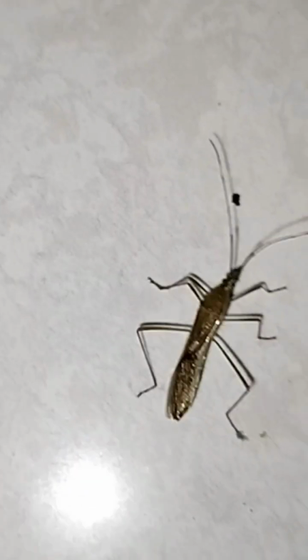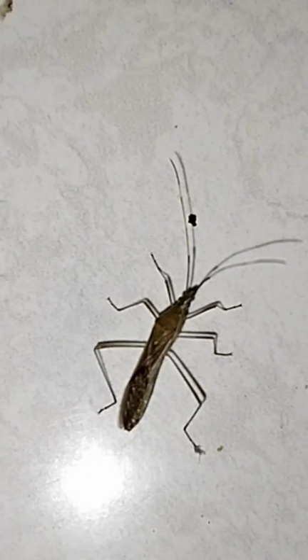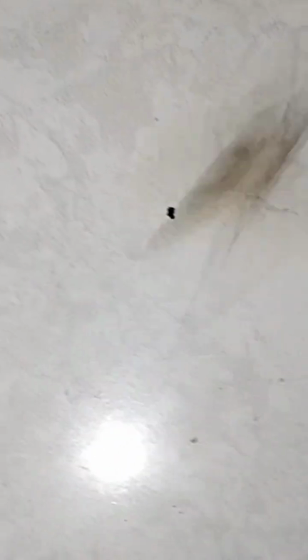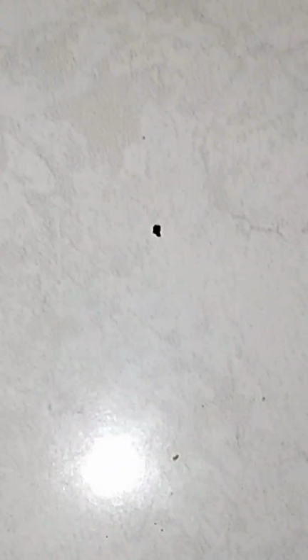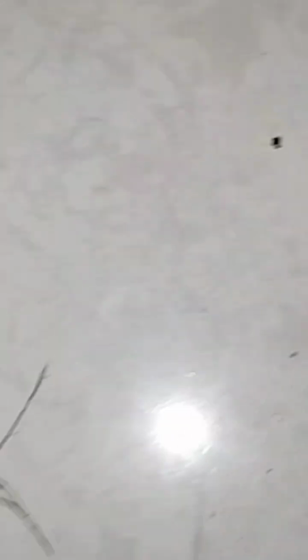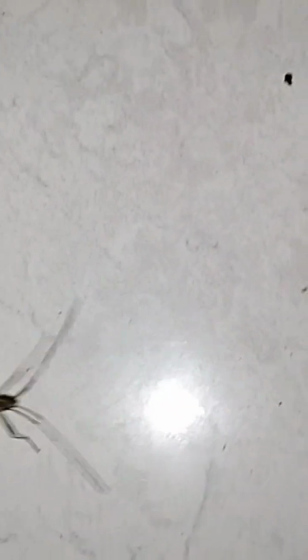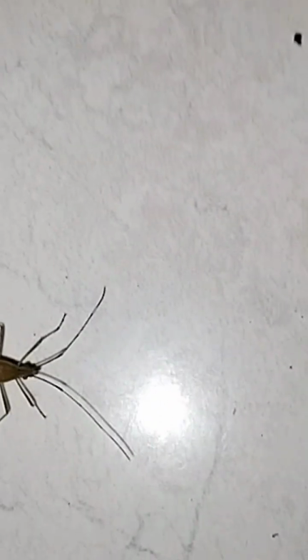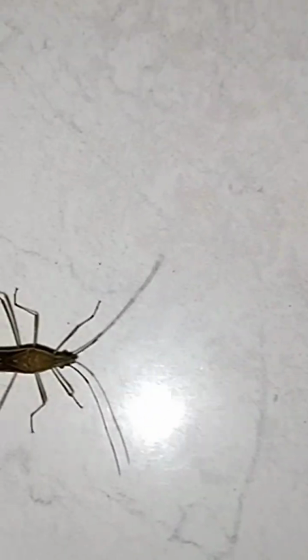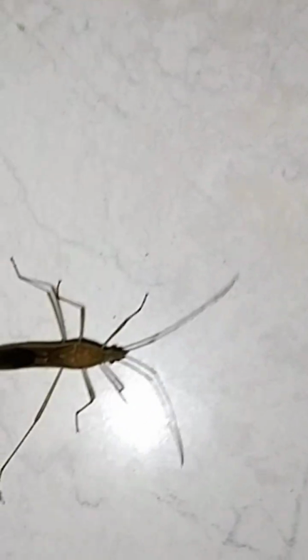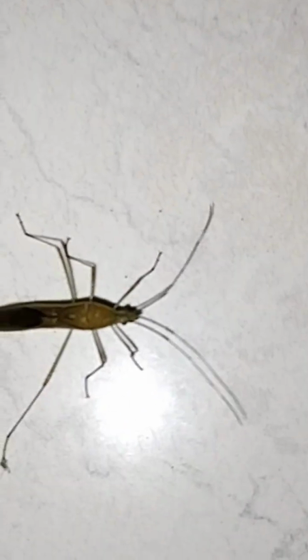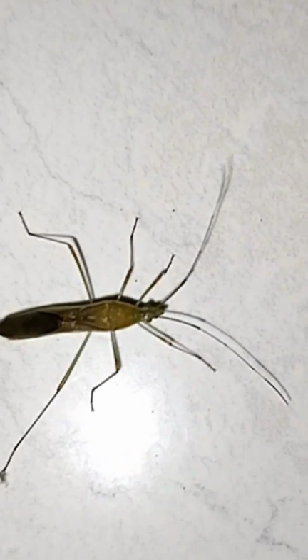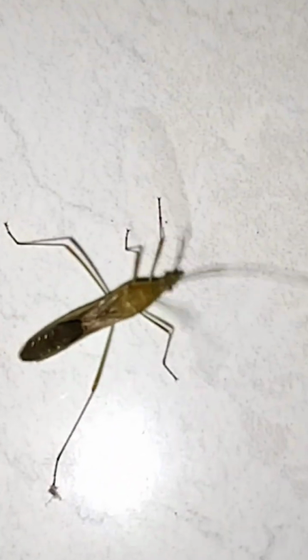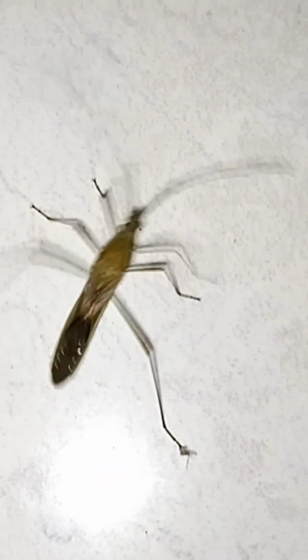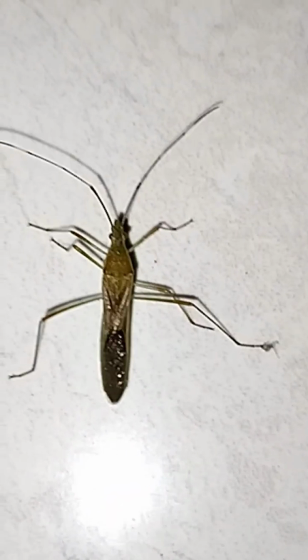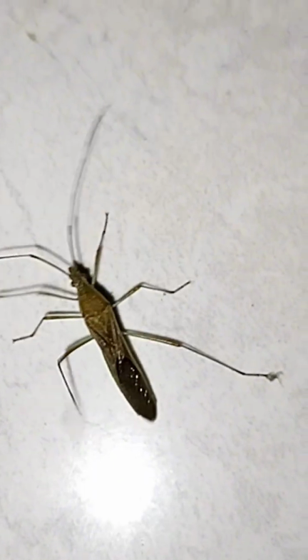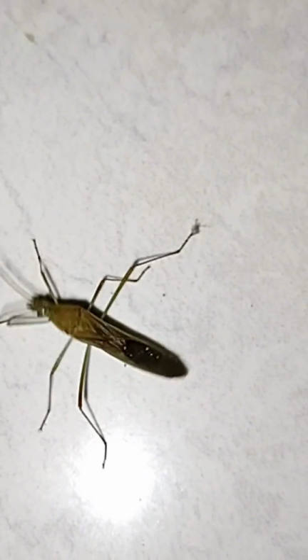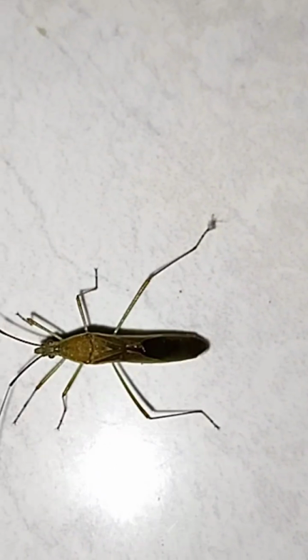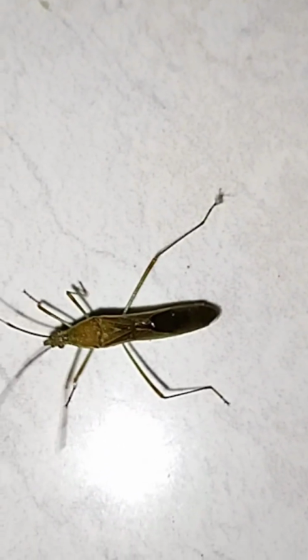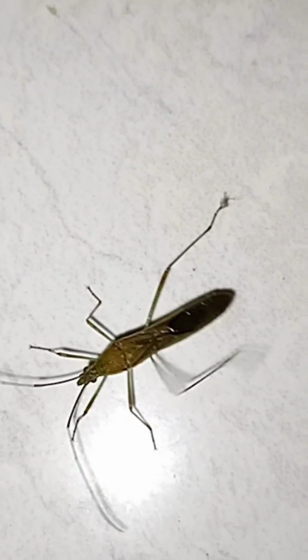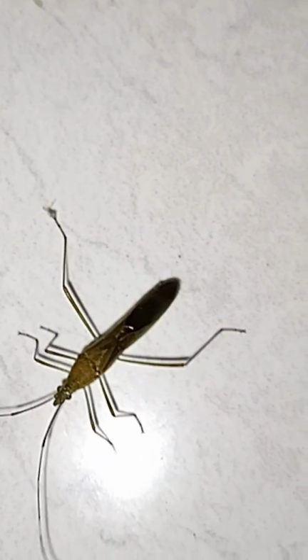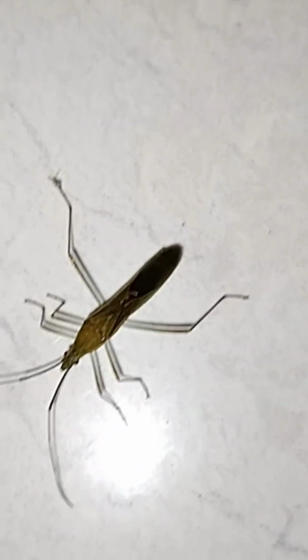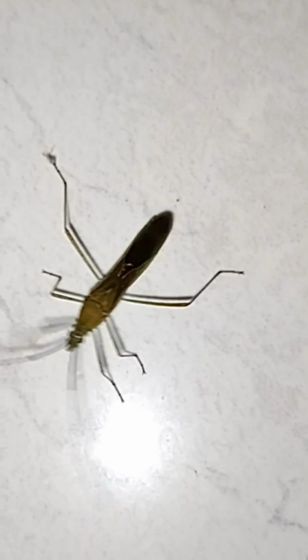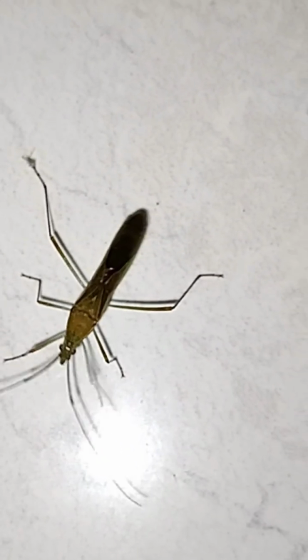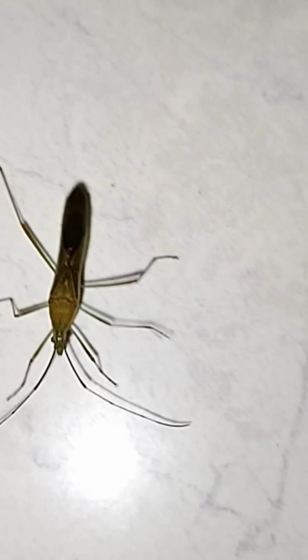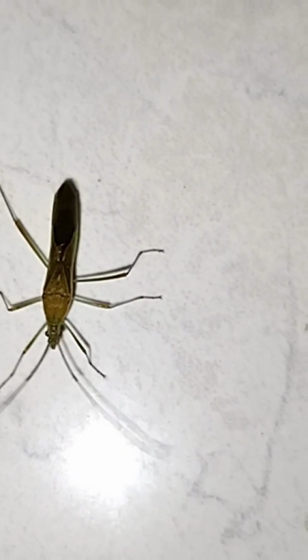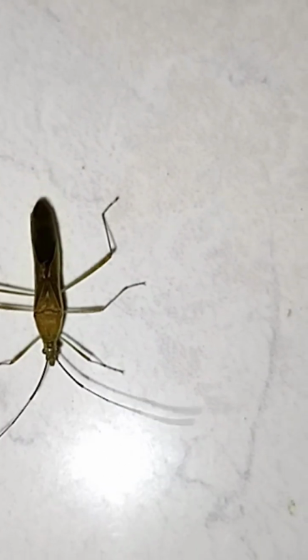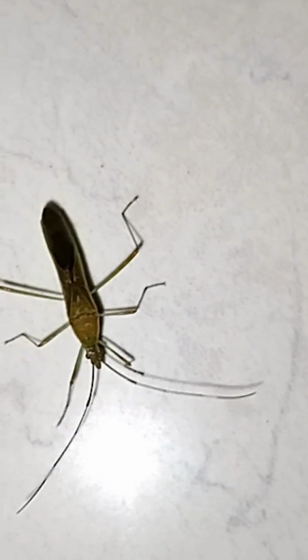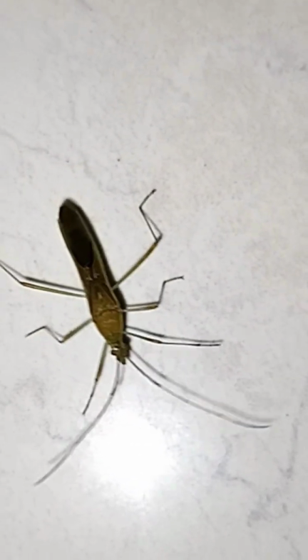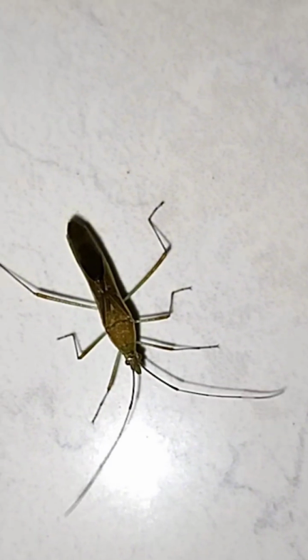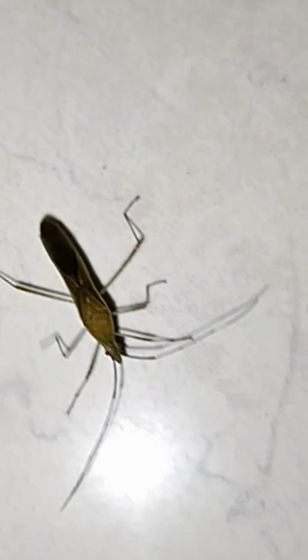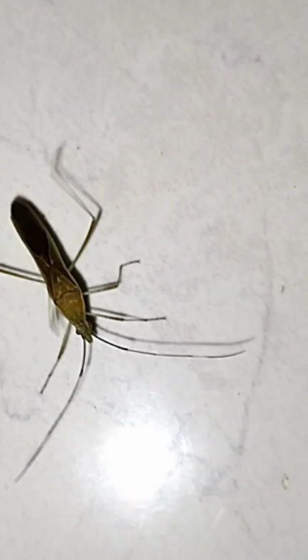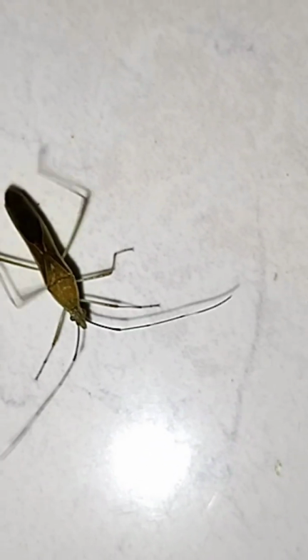What if I told you this skinny little insect is actually a cold-blooded killer in the micro-world? Don't be fooled by its slim shape — this creature is one of the deadliest predators among the leaves. This is an assassin bug, a member of the Reduviidae family.